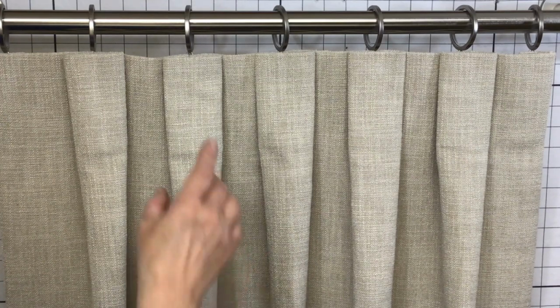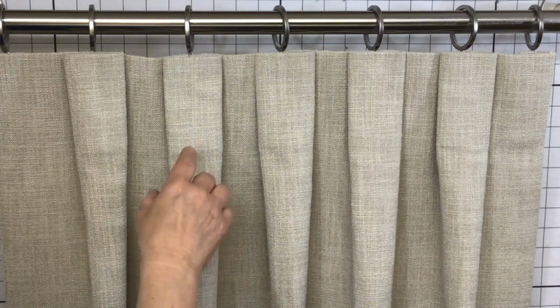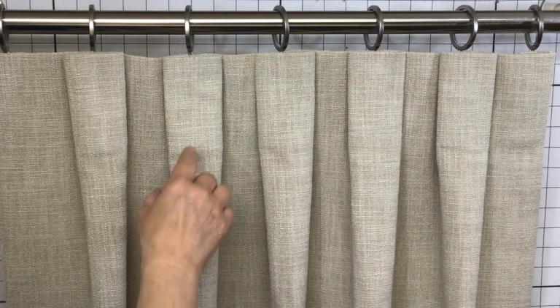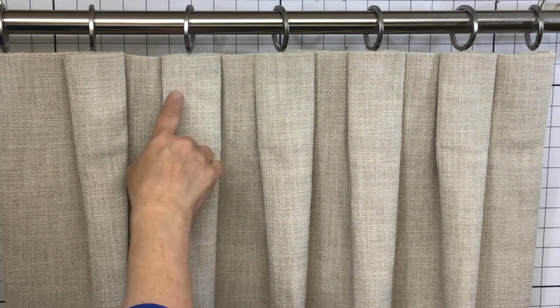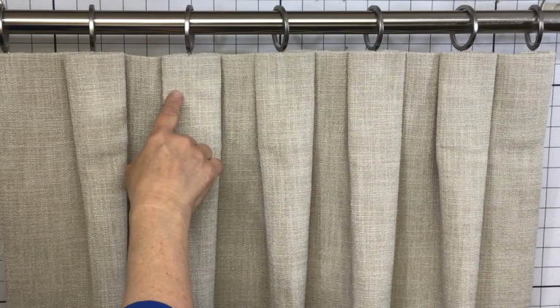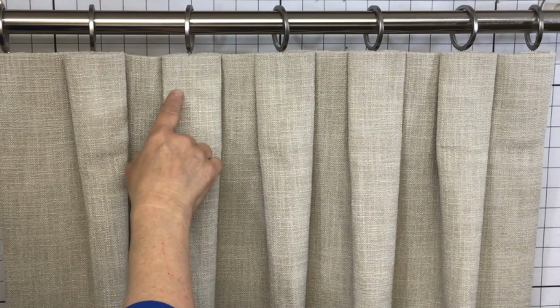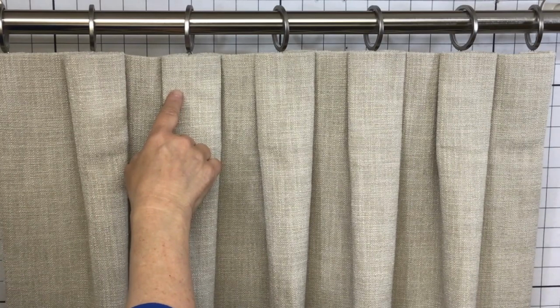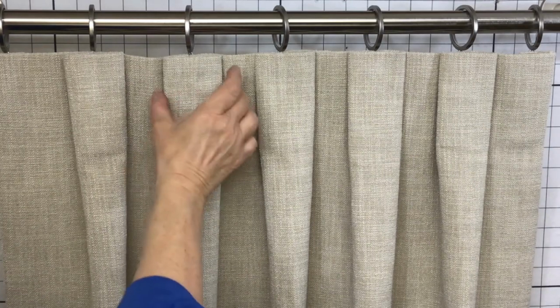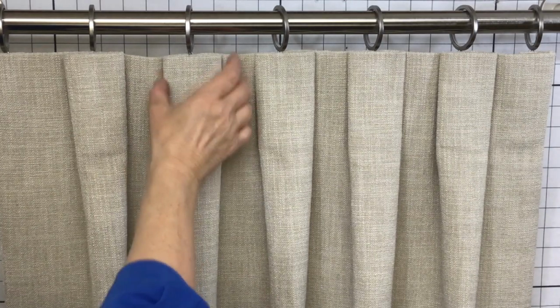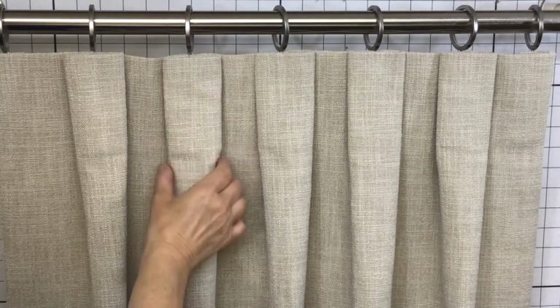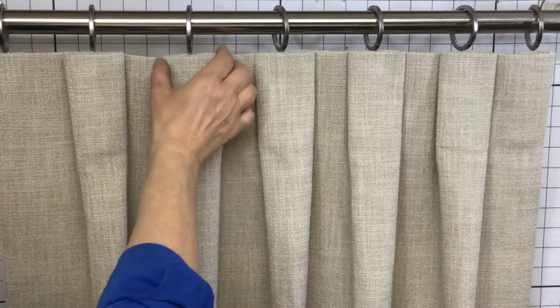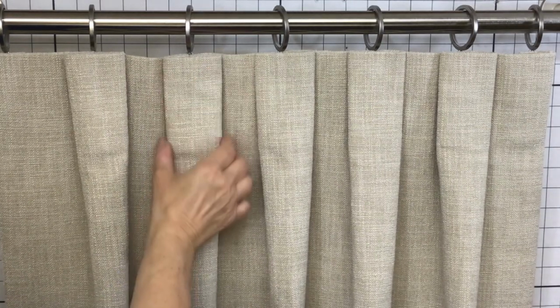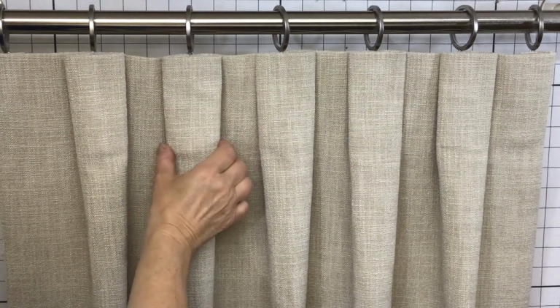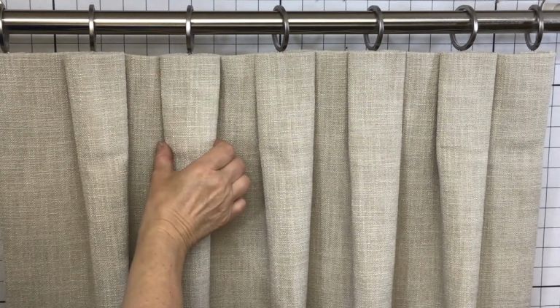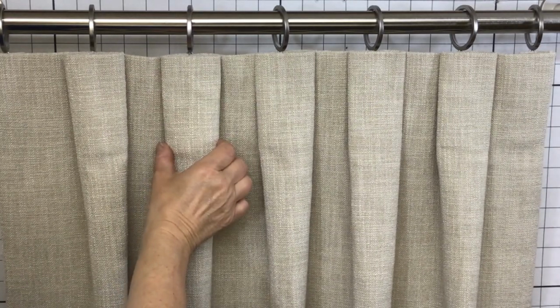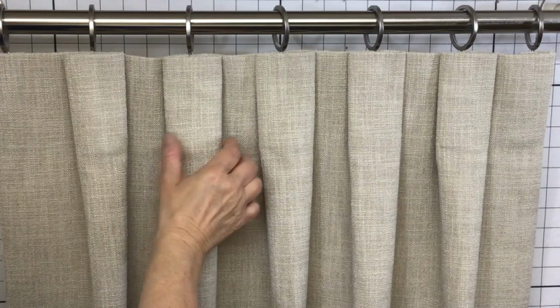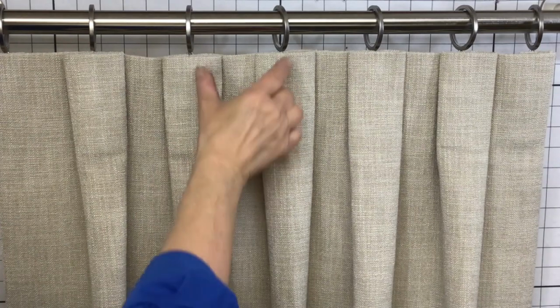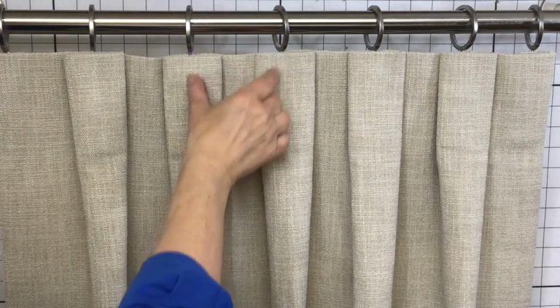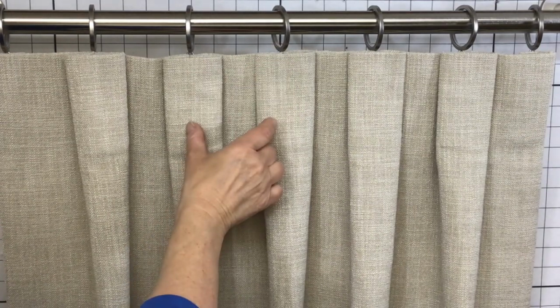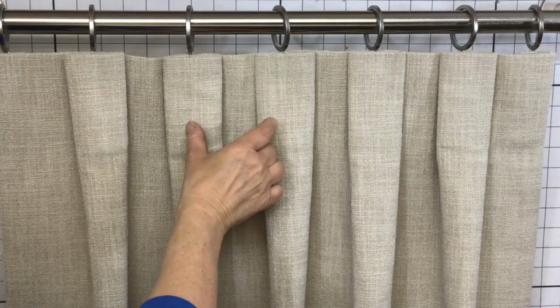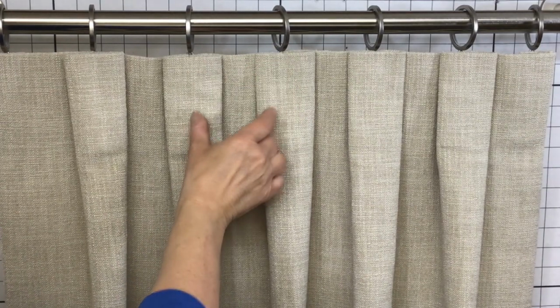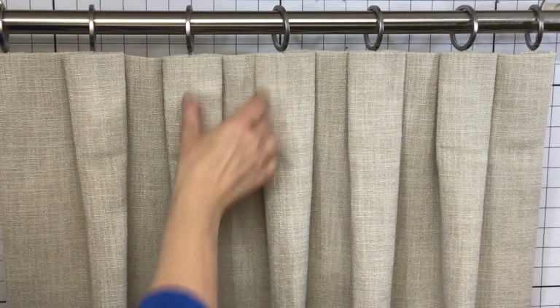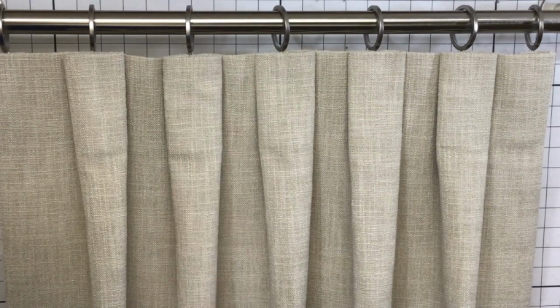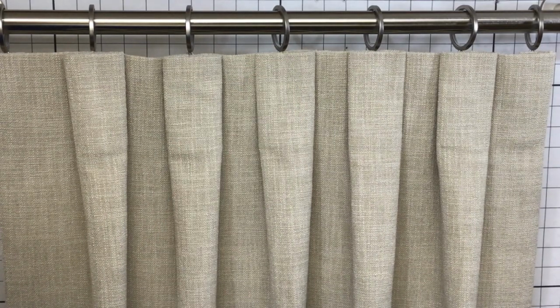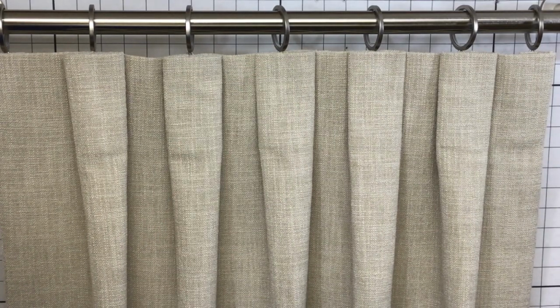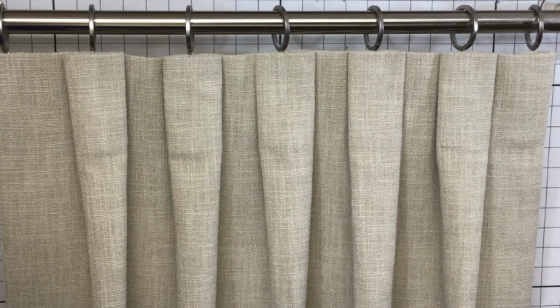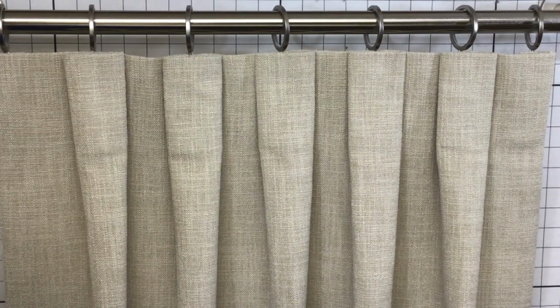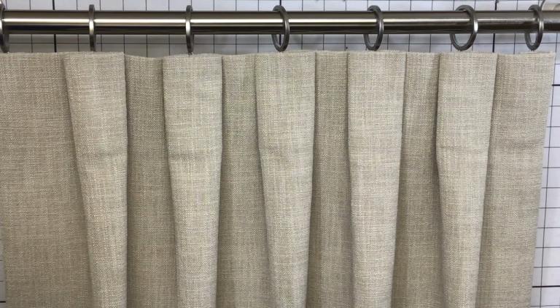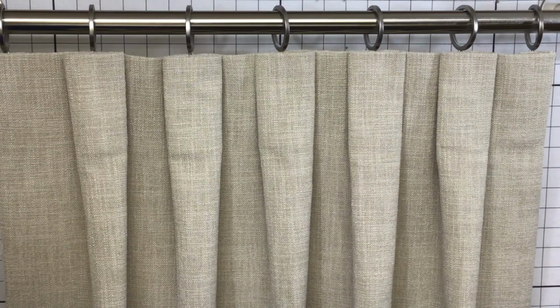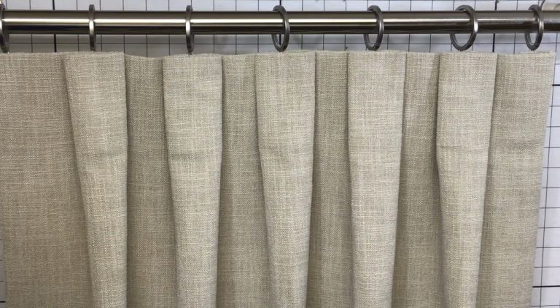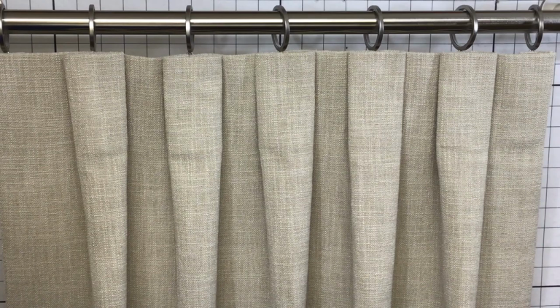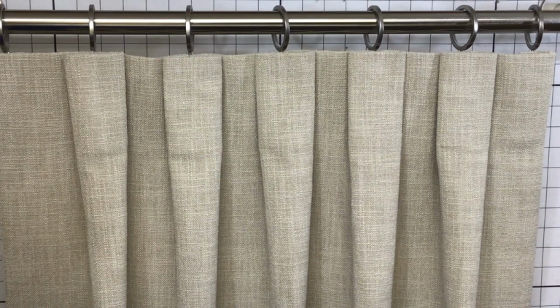These are five-and-a-half-inch pleats that flatten out to about two-and-three-quarter inches wide with four-inch spaces in between. That is your box pleat.